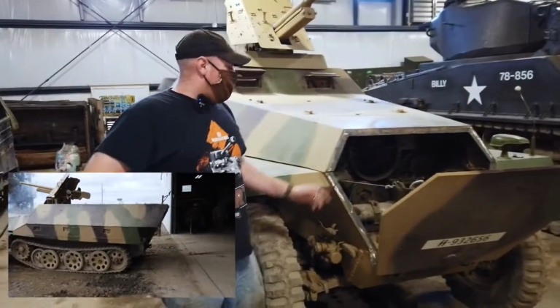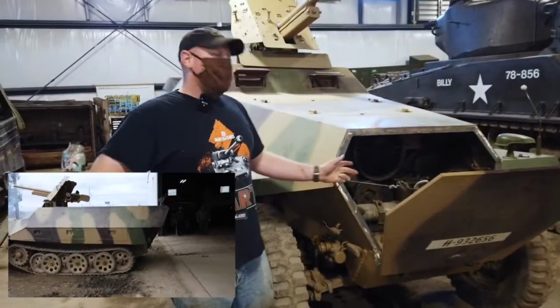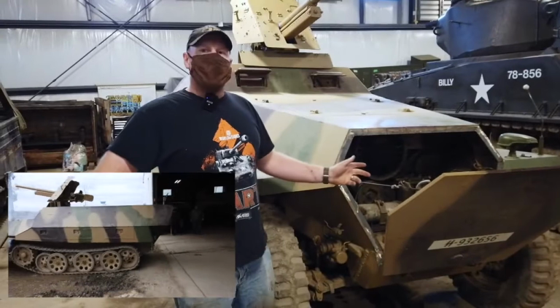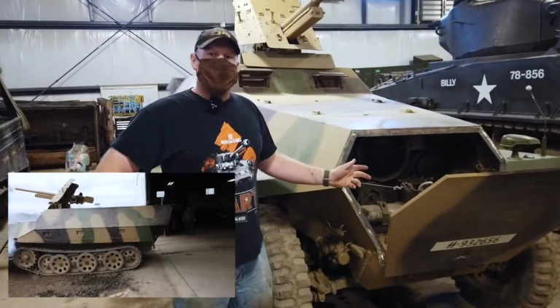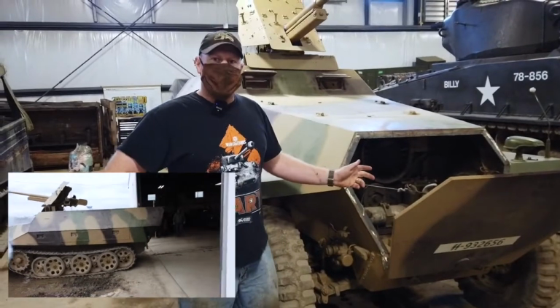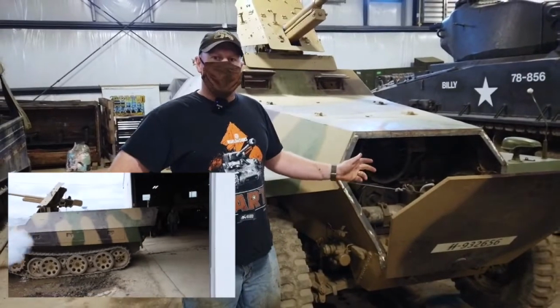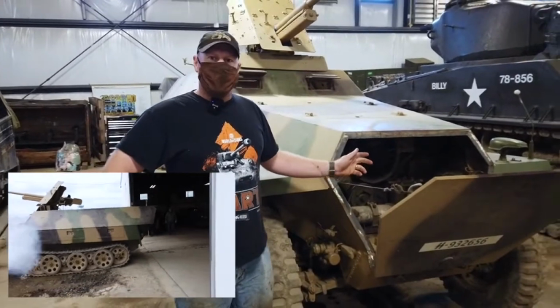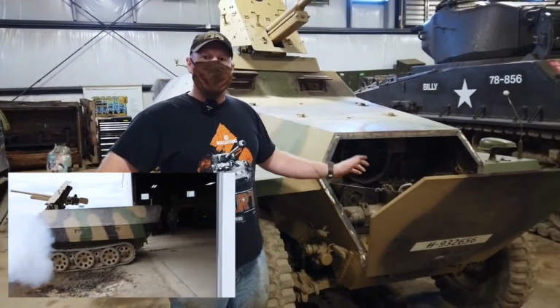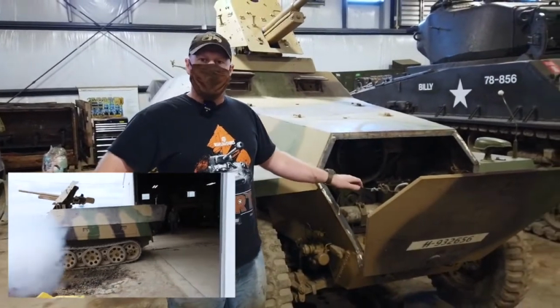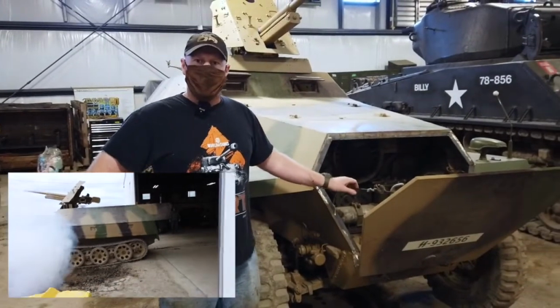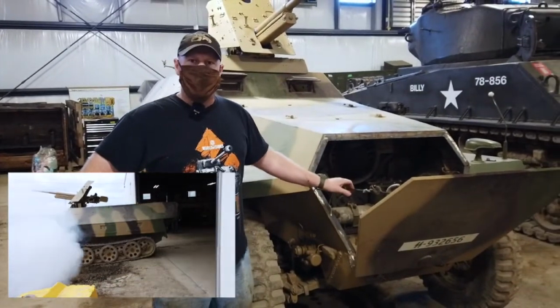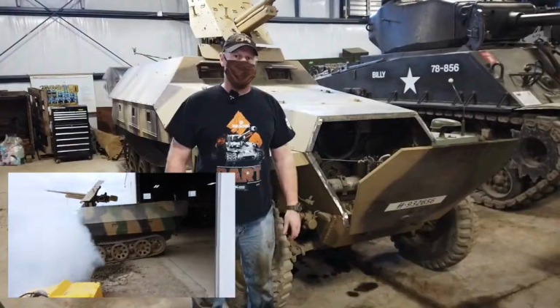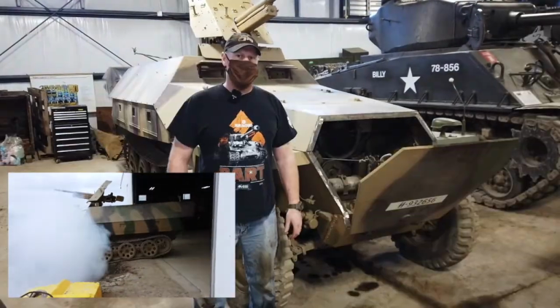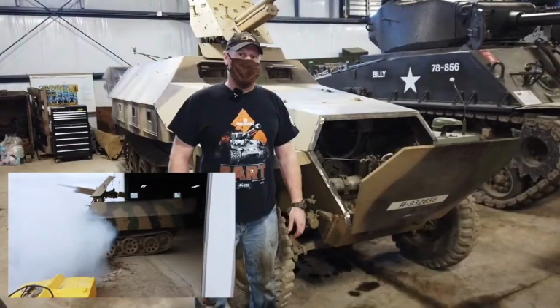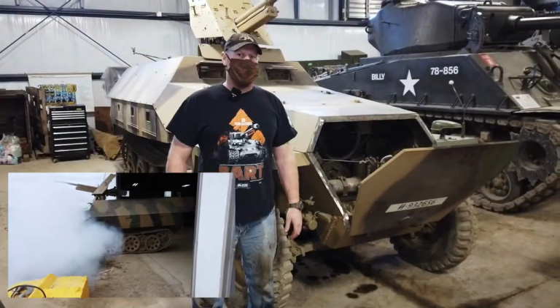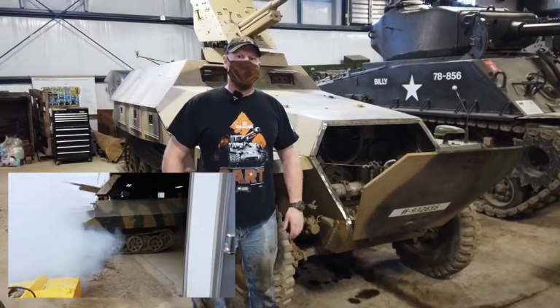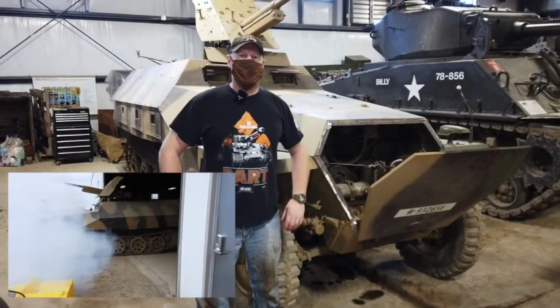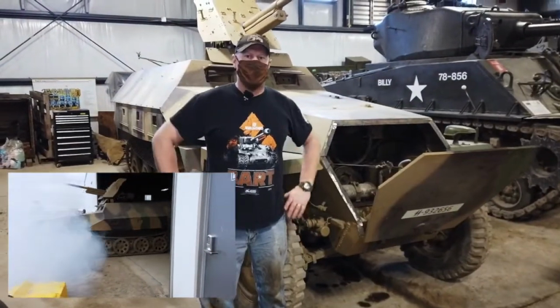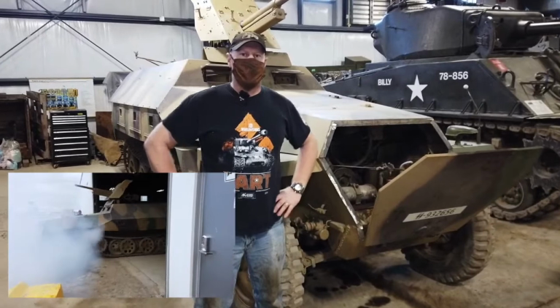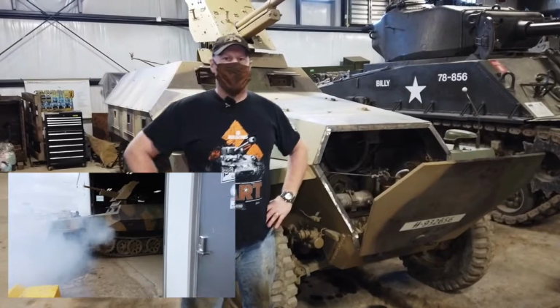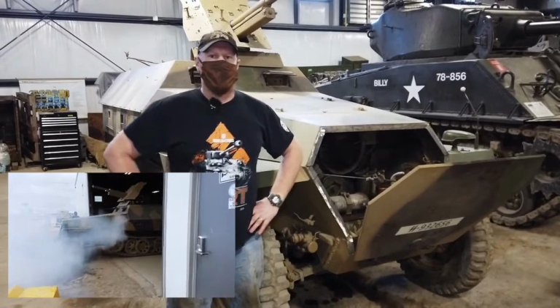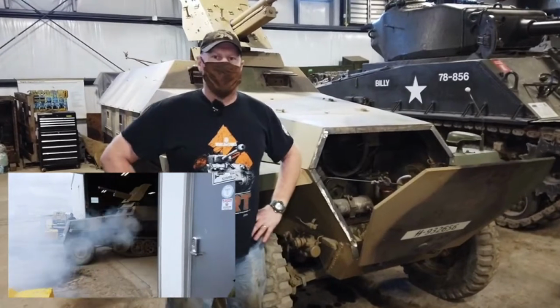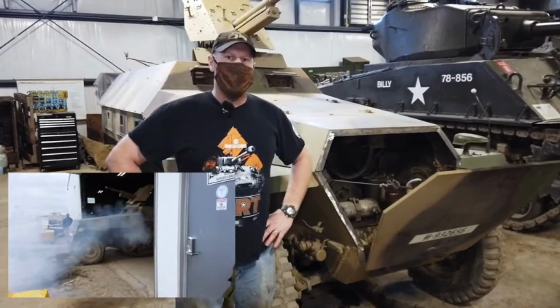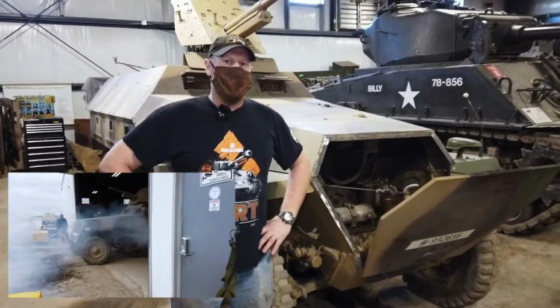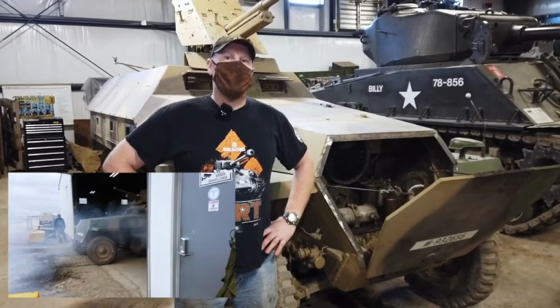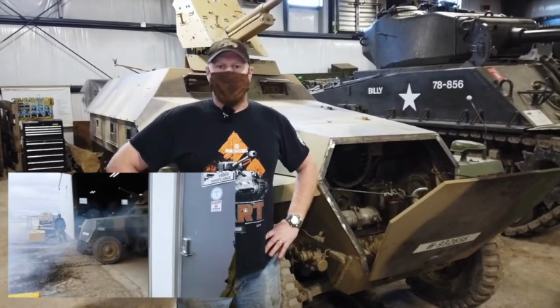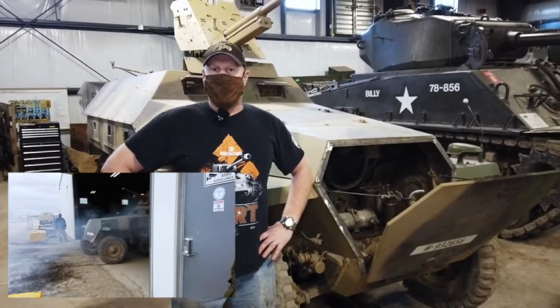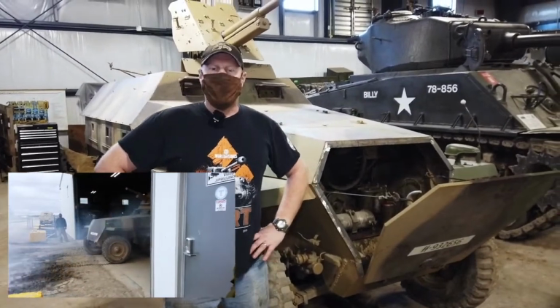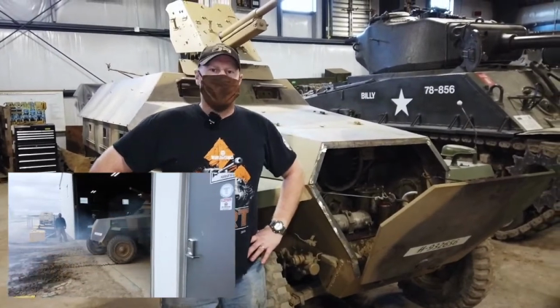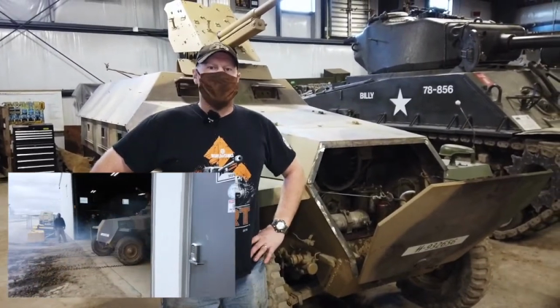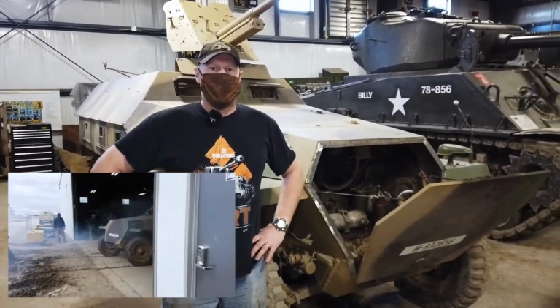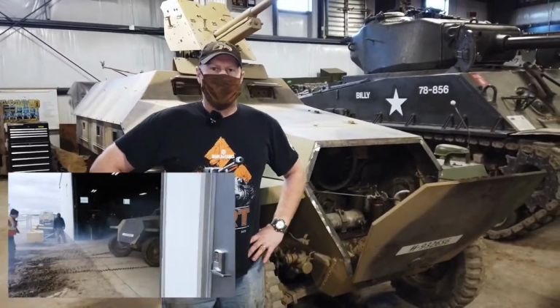What we're doing with the winter project this year is we're going to replace the engine in this one. We have a dead cylinder — cylinder number four. There's no compression, so it's smoking pretty bad. It does run okay, but it does smoke bad.